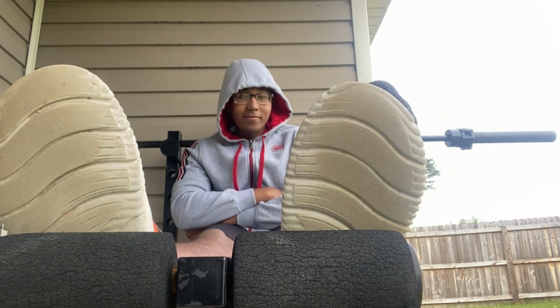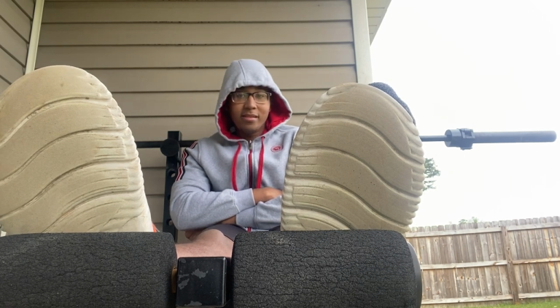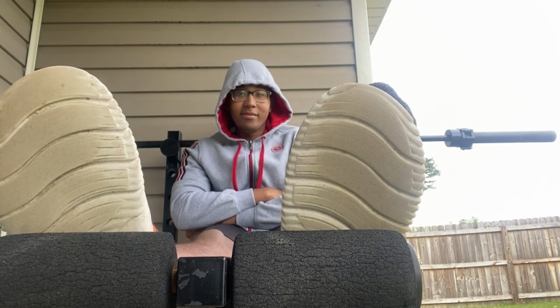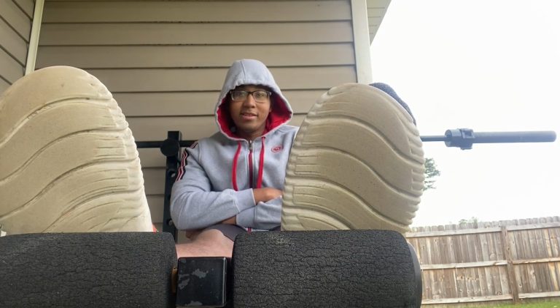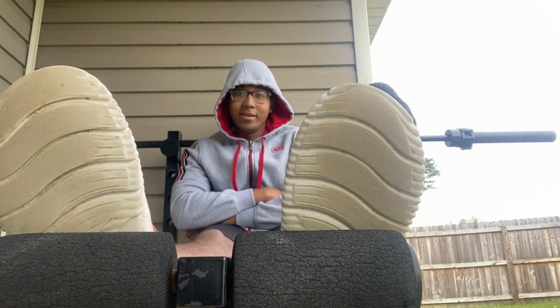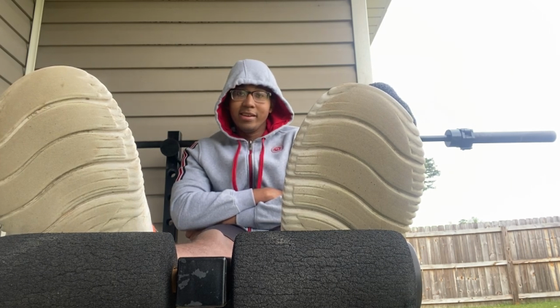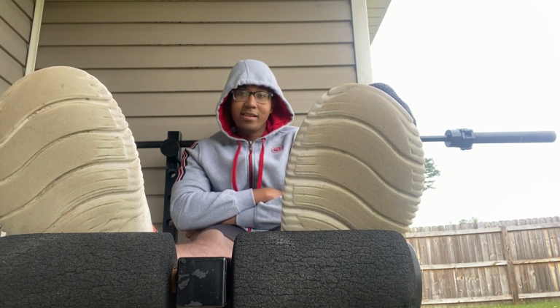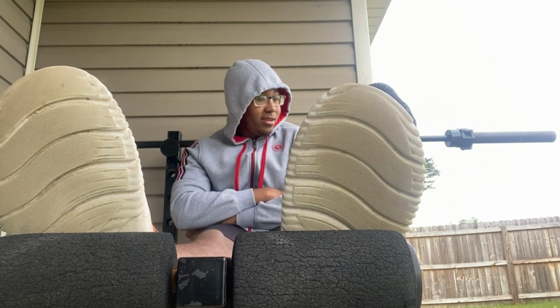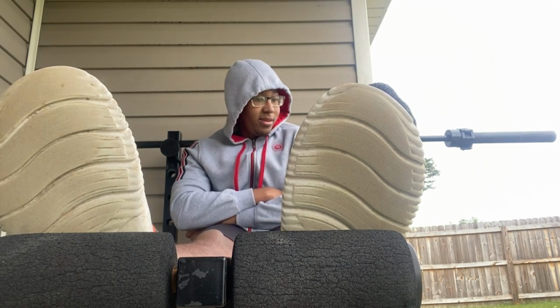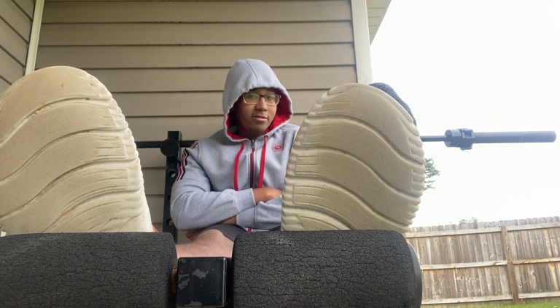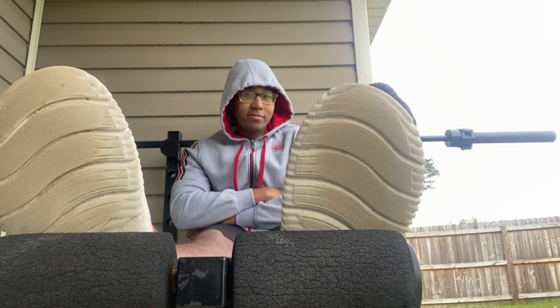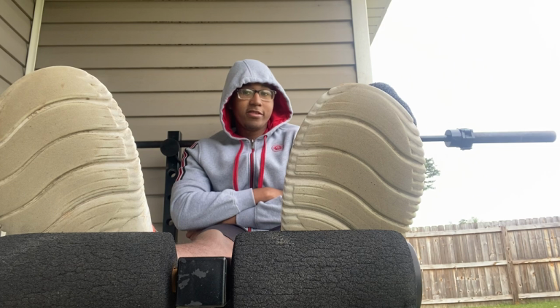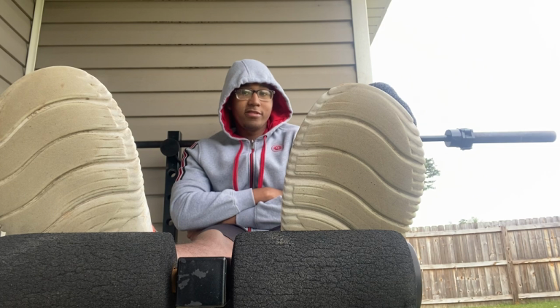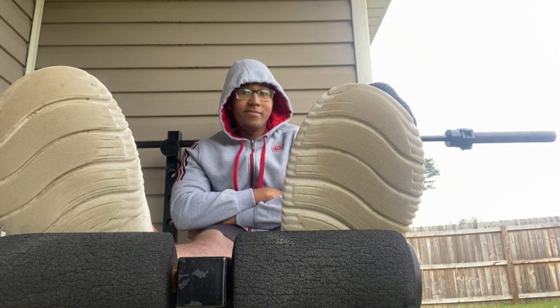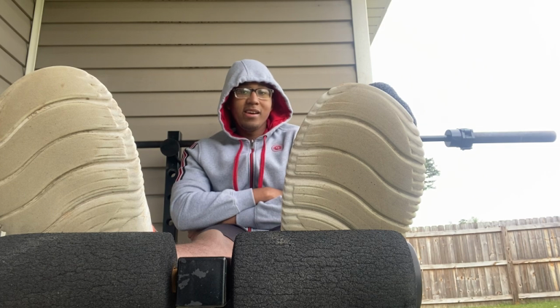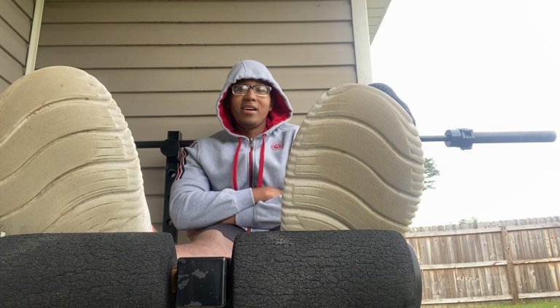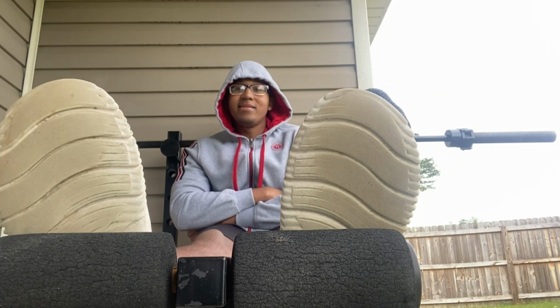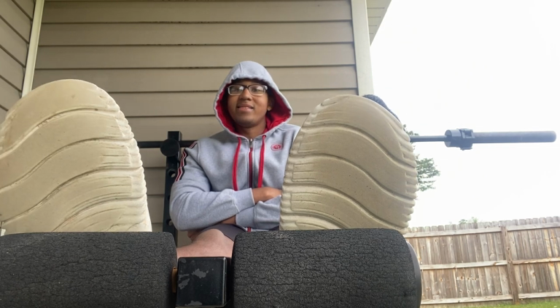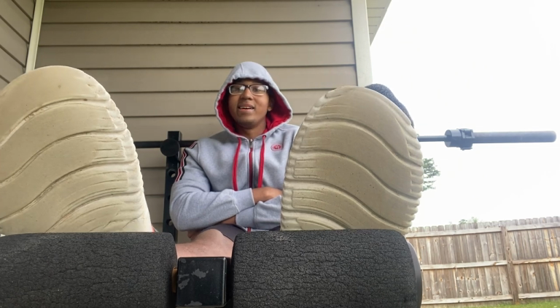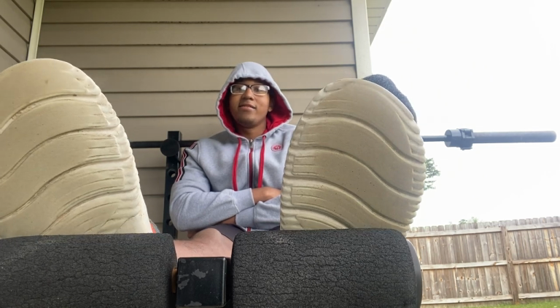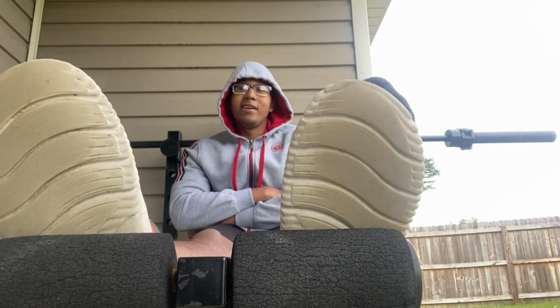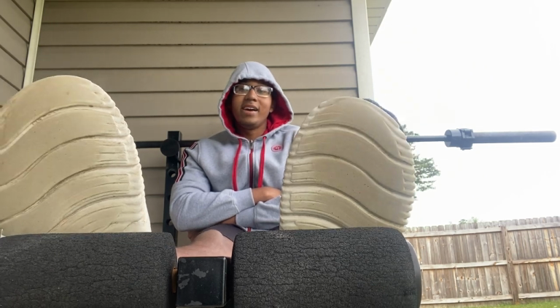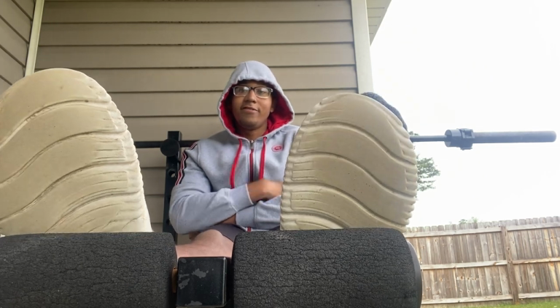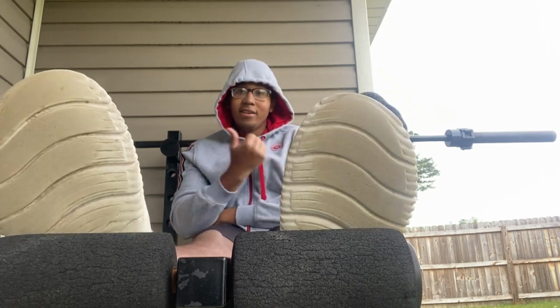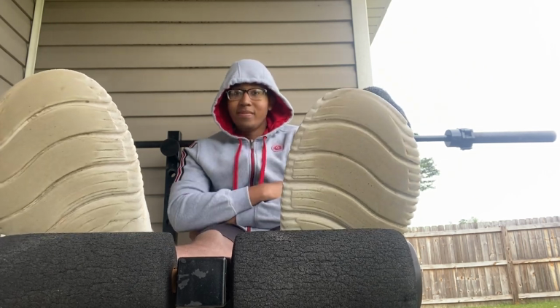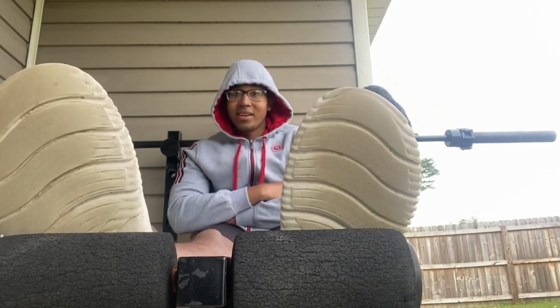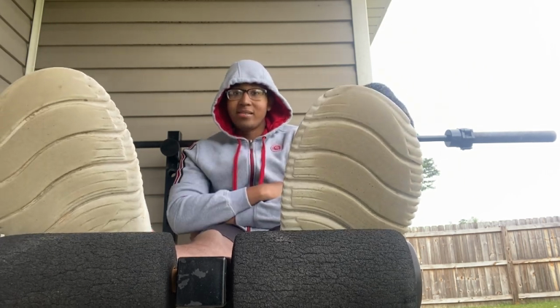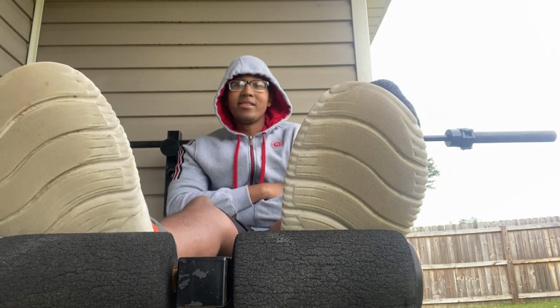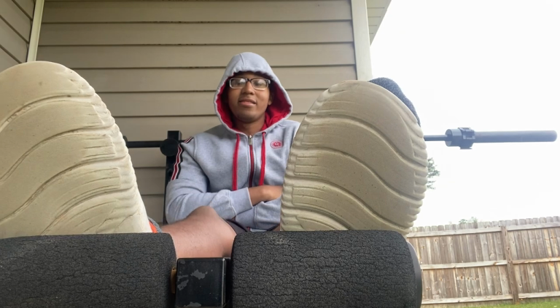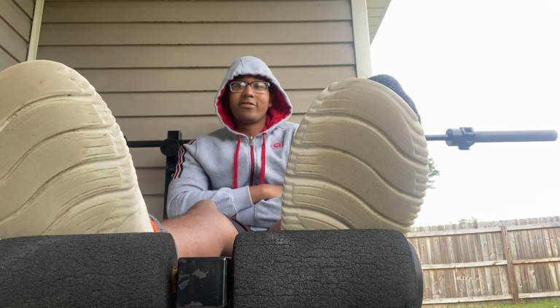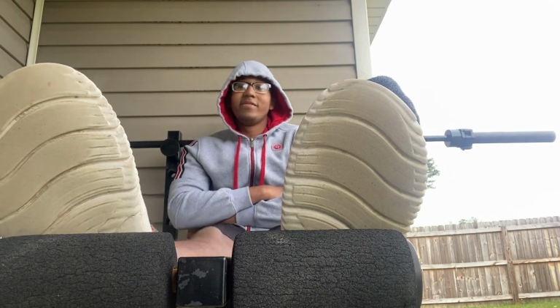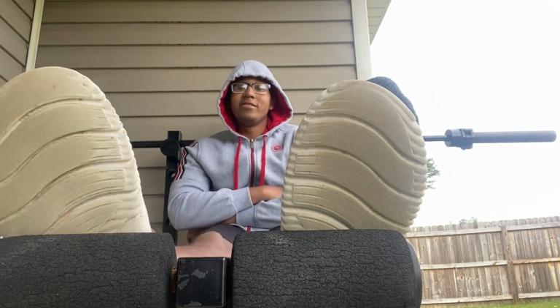Basically I'm just gonna keep doing some curls for a little bit. Also I've been starting to get on the treadmill too.